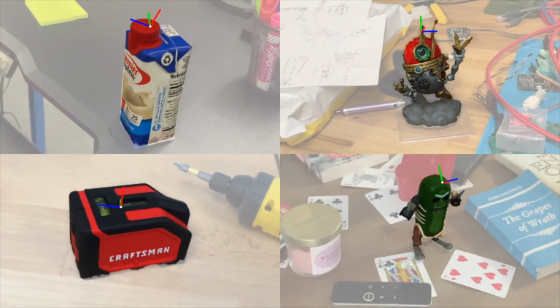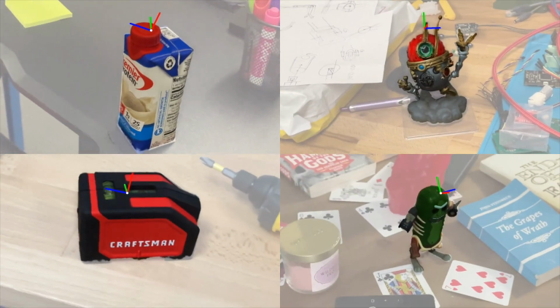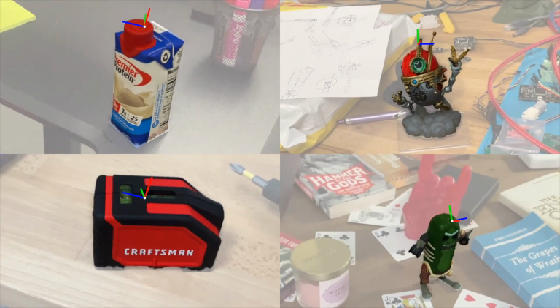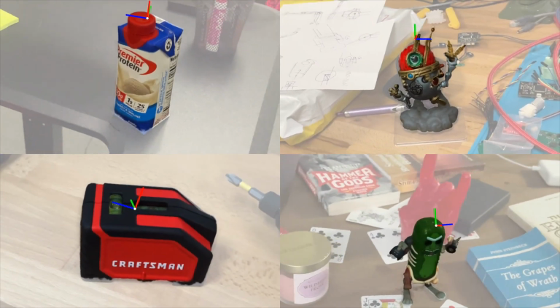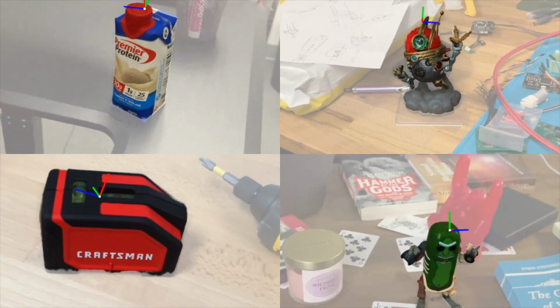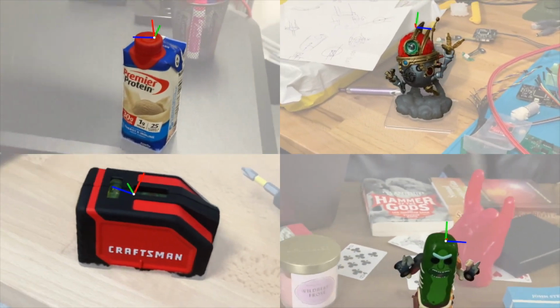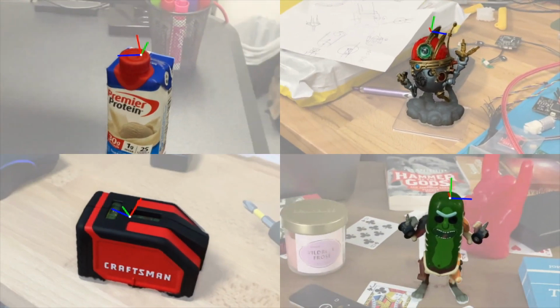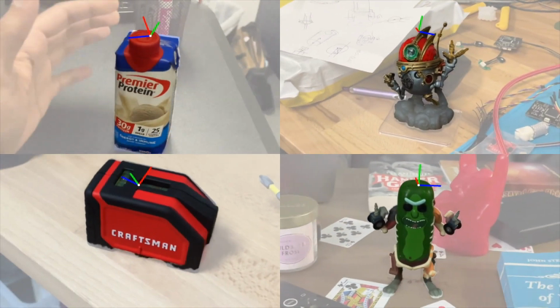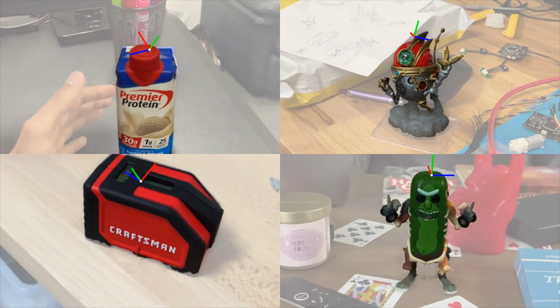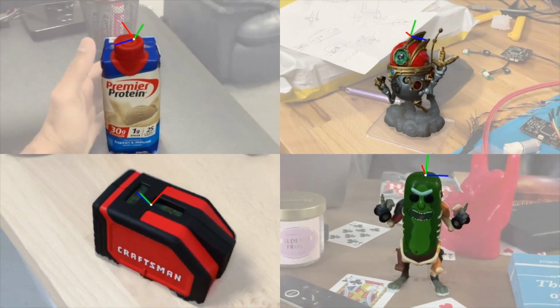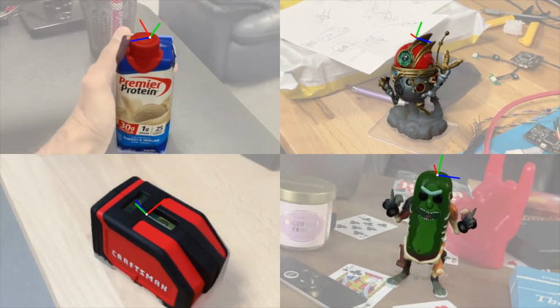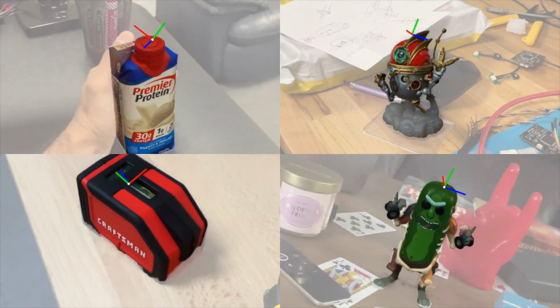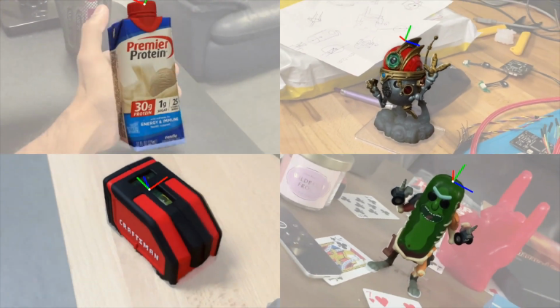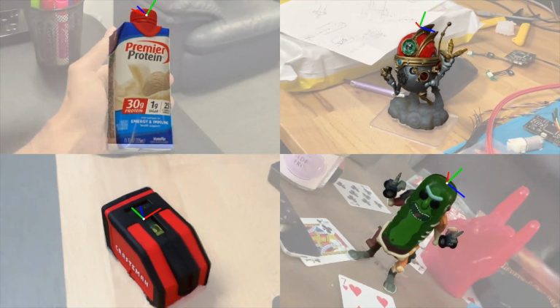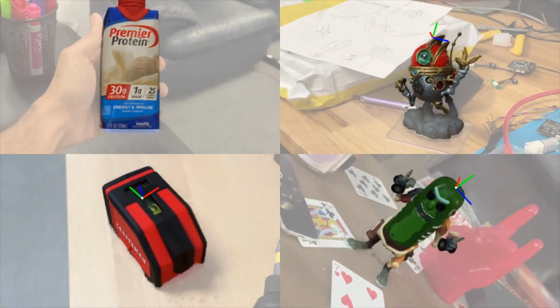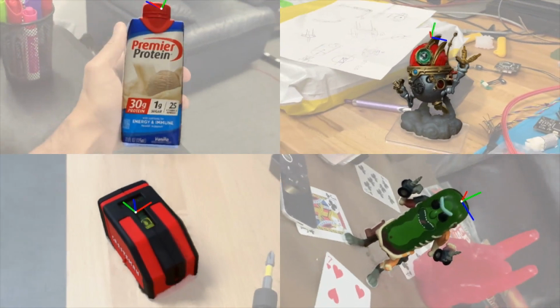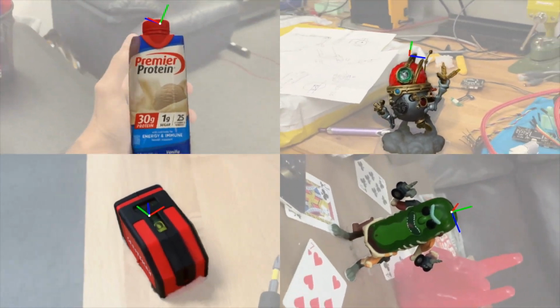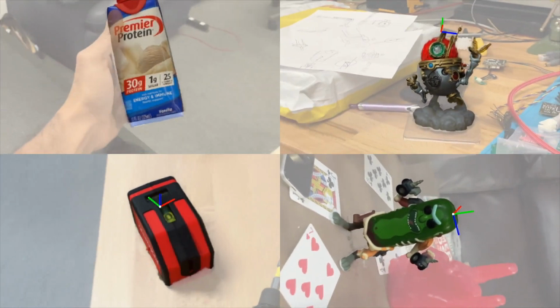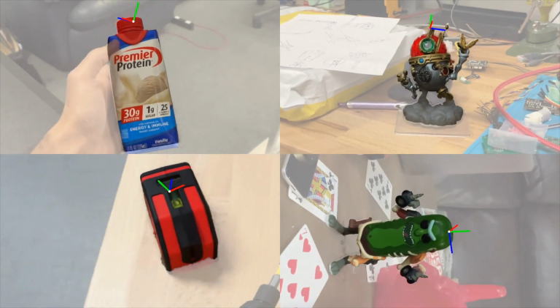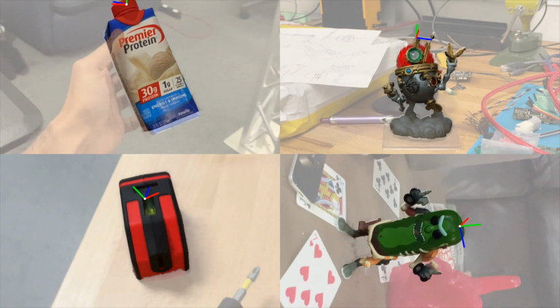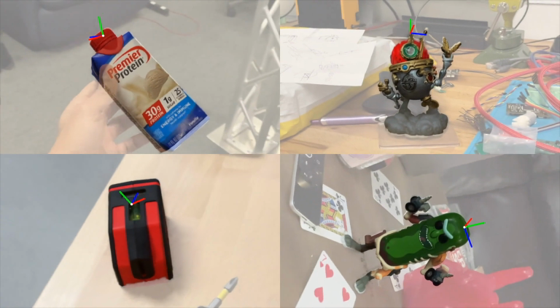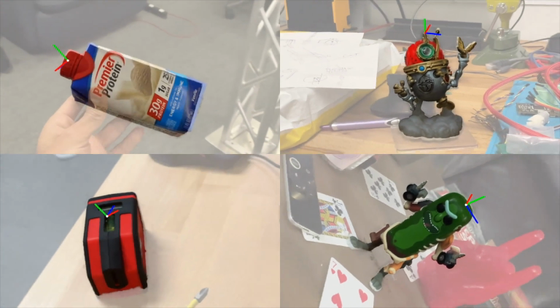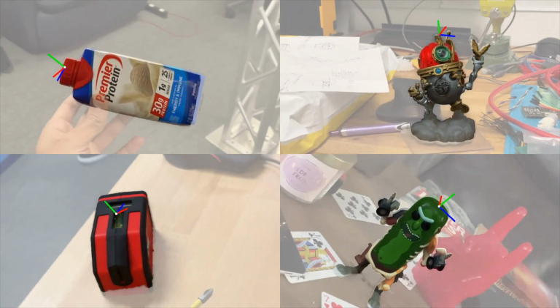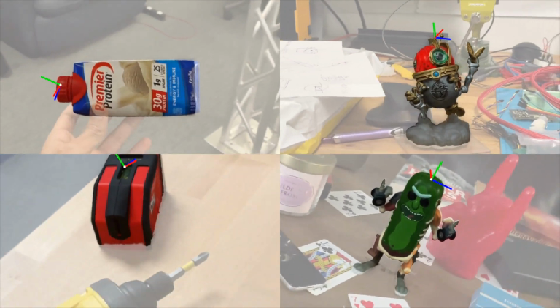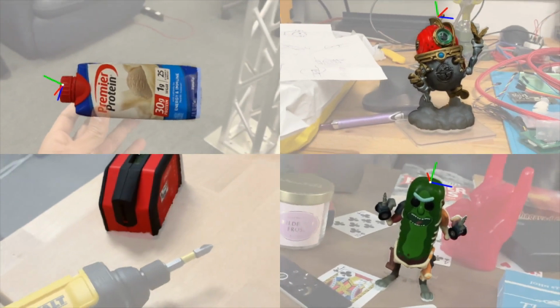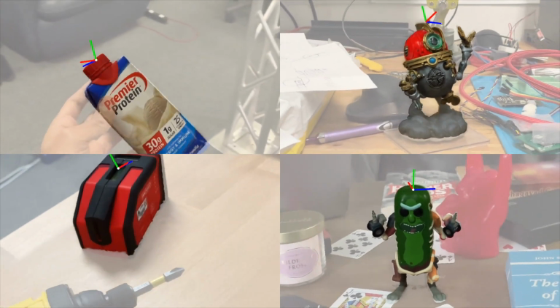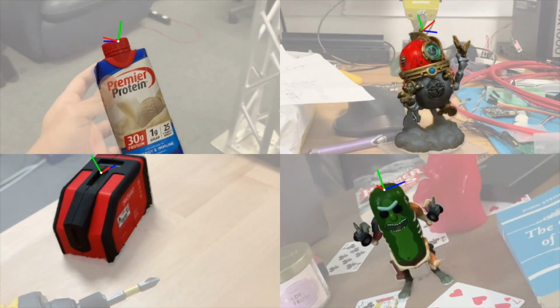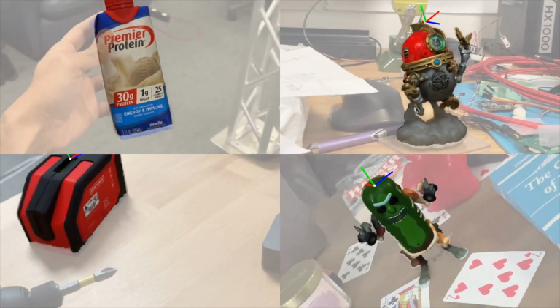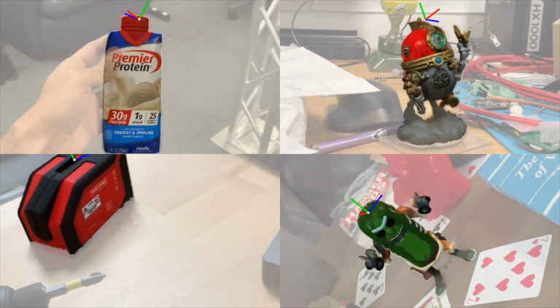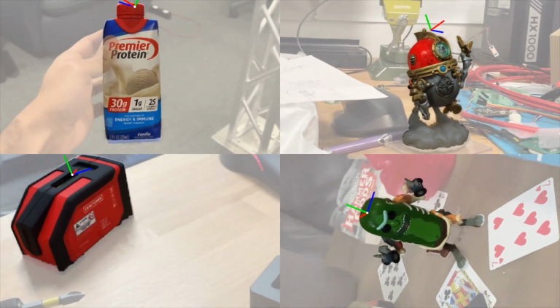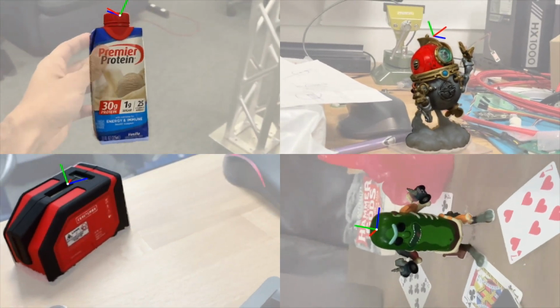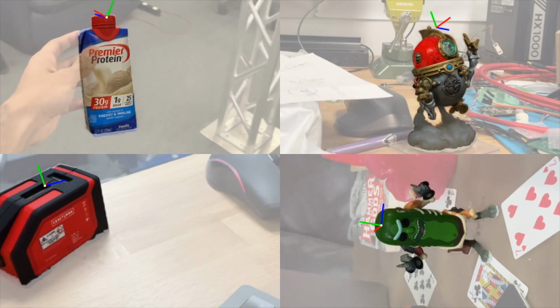Our method generalizes to arbitrary objects without the need to fine-tune any parameters. Since our method is not GPU intensive, it's easy to parallelize PixTrack to multiple objects without significantly increasing the latency.